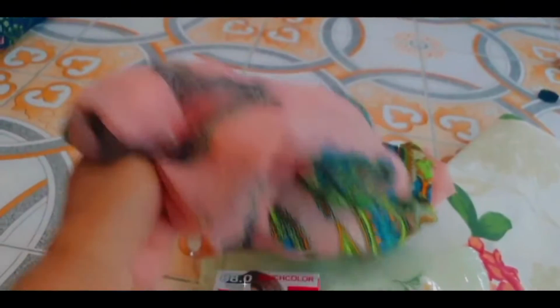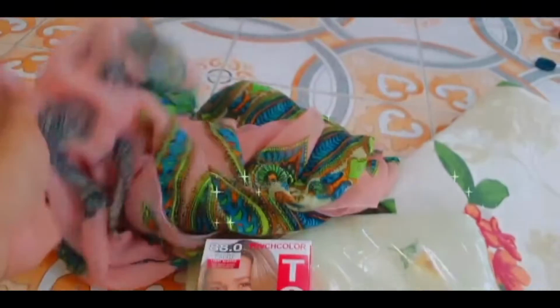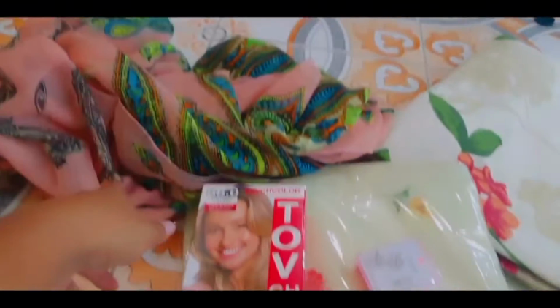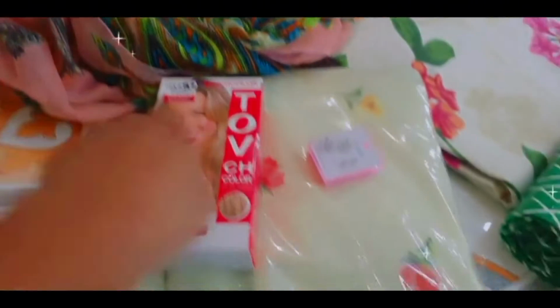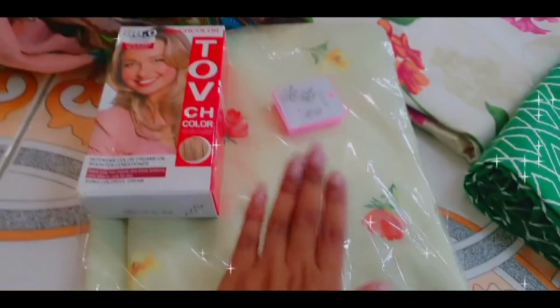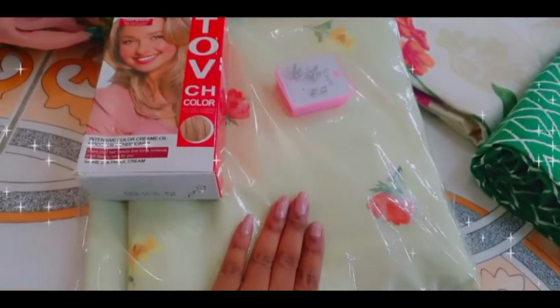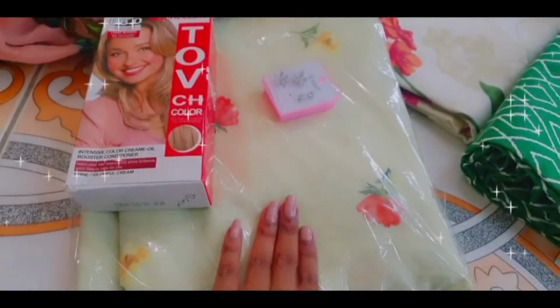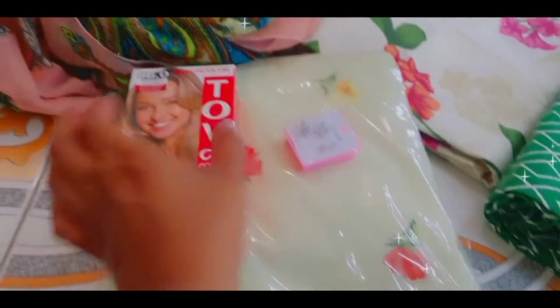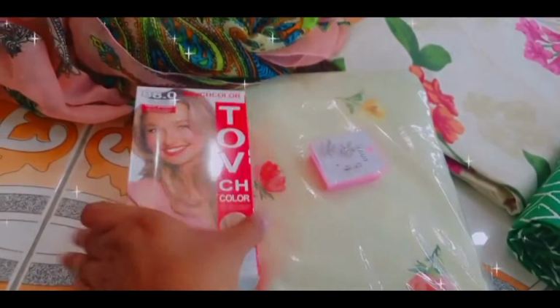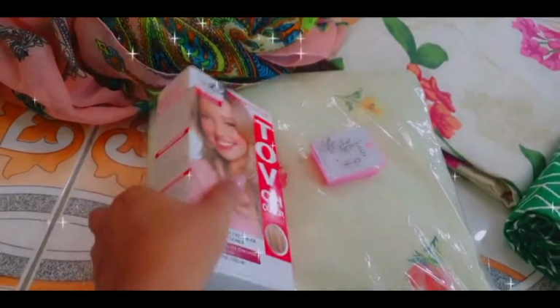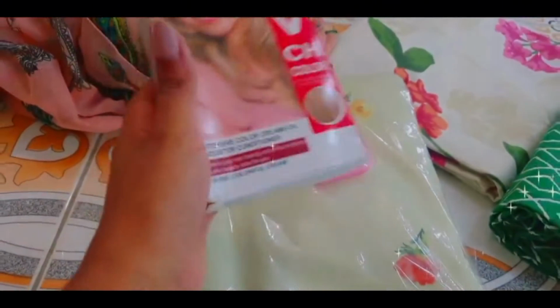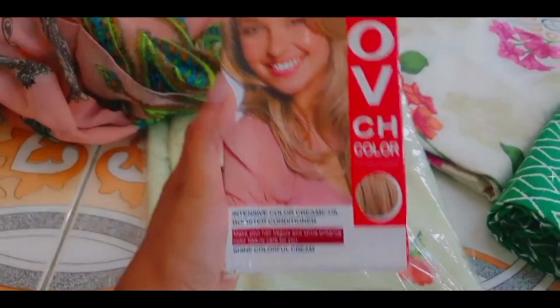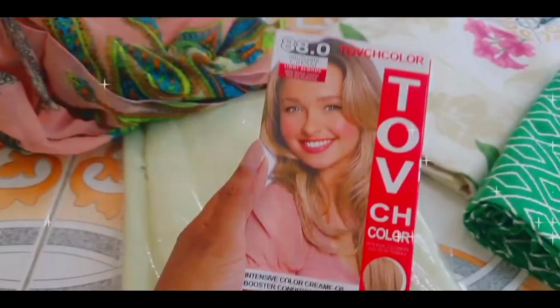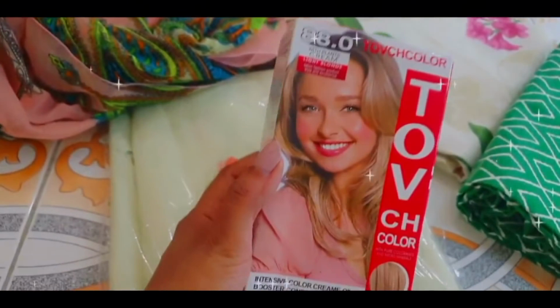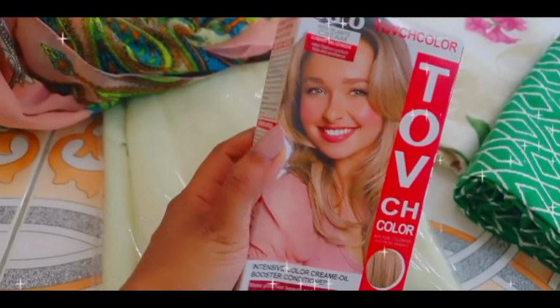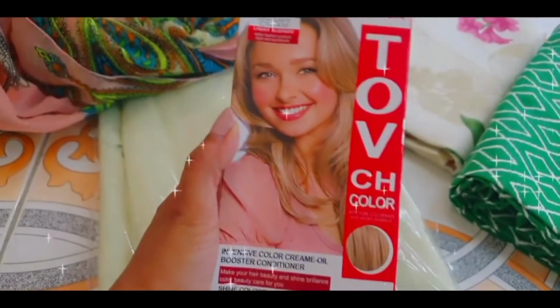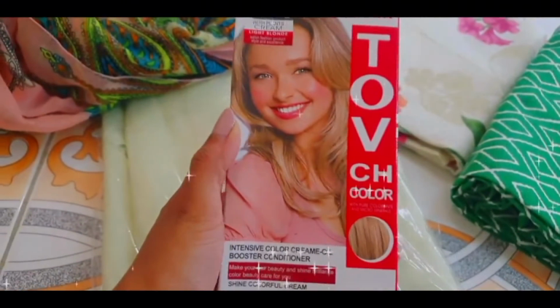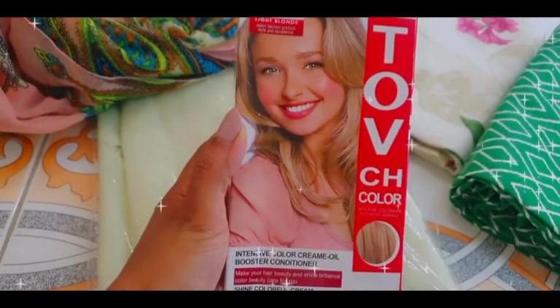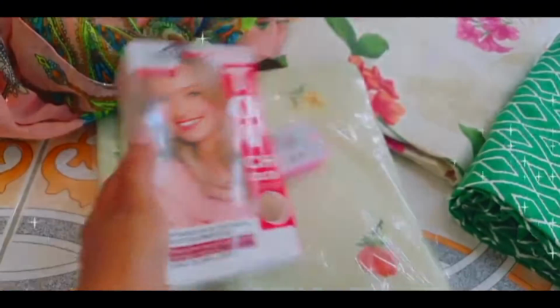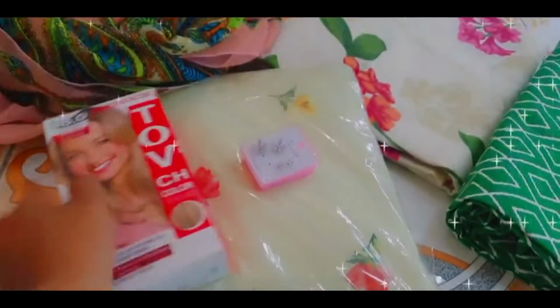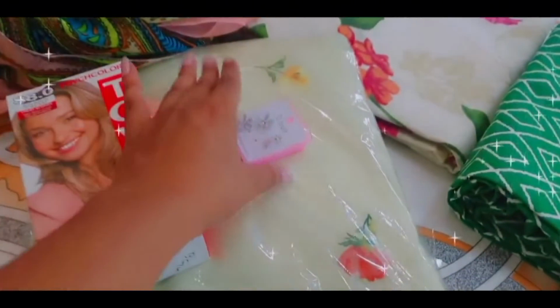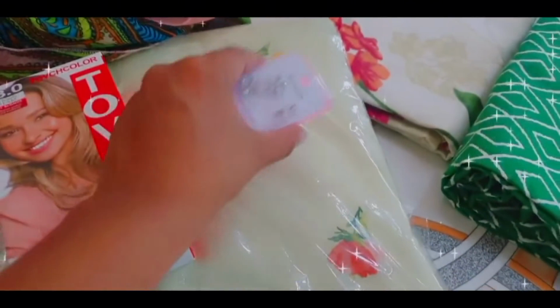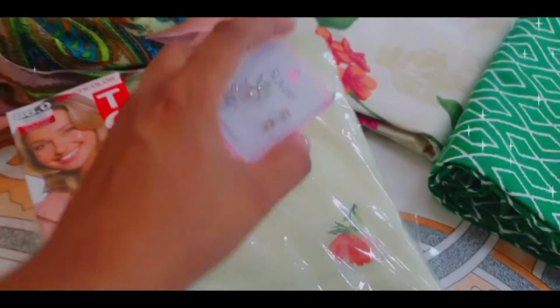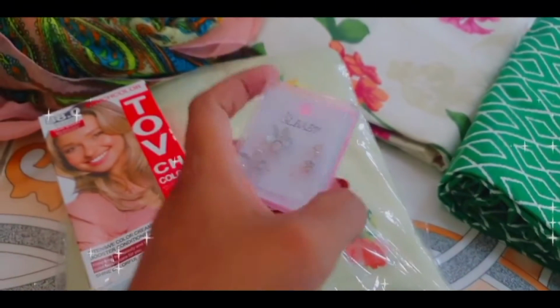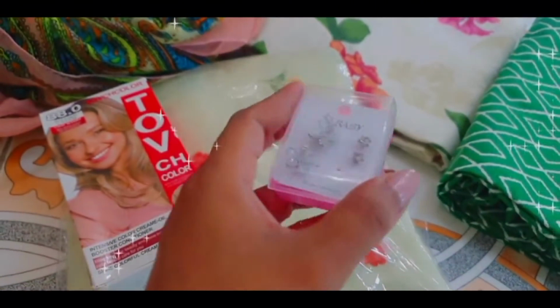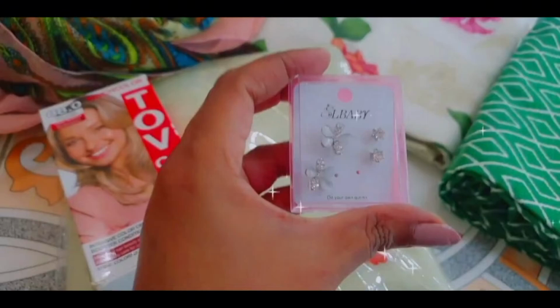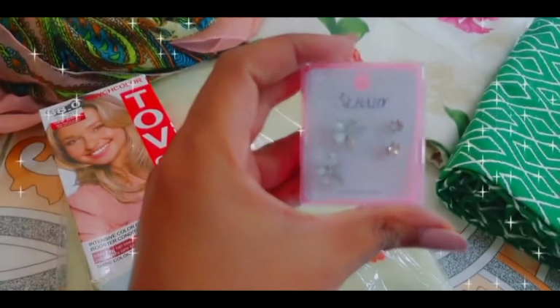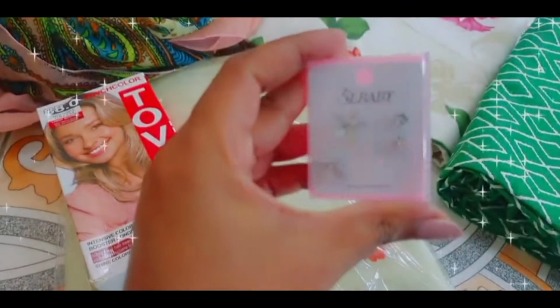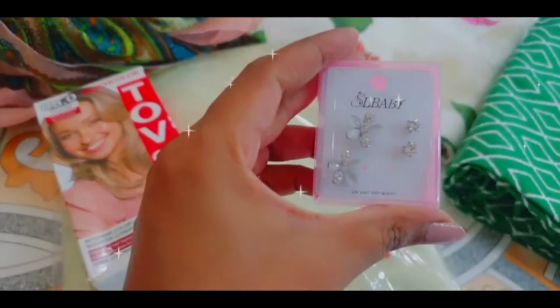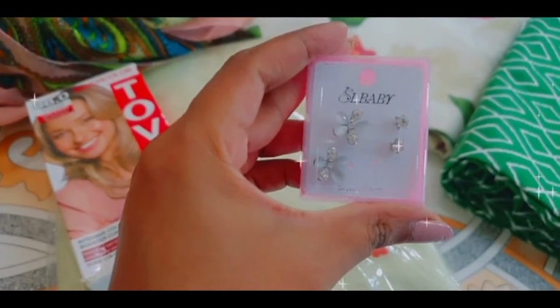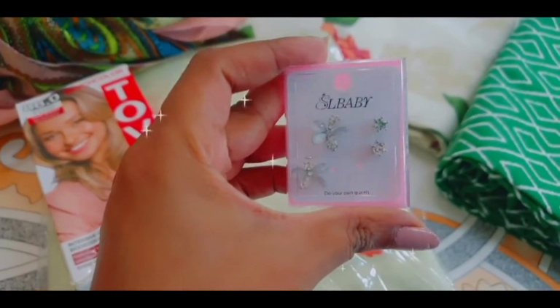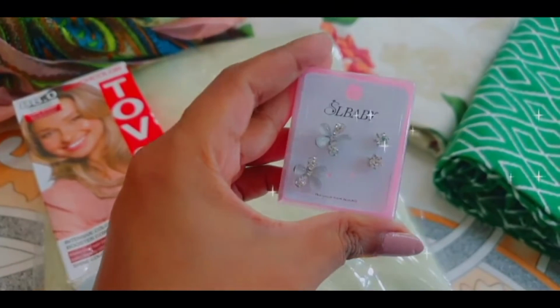Then I bought a bed sheet and a hair color for me. Last but not the least, some ear accessories, since I got a new piercing so I thought to buy something for it.